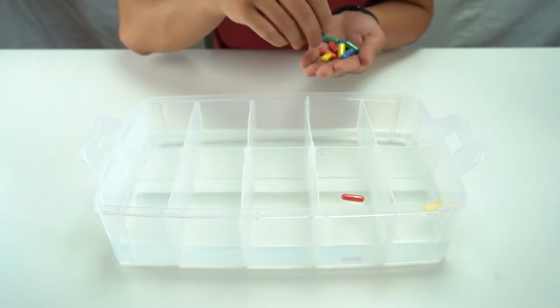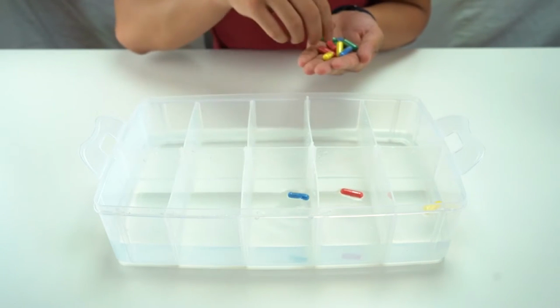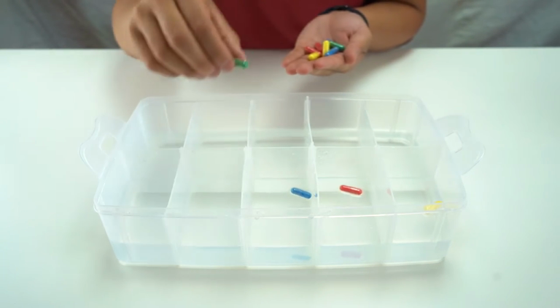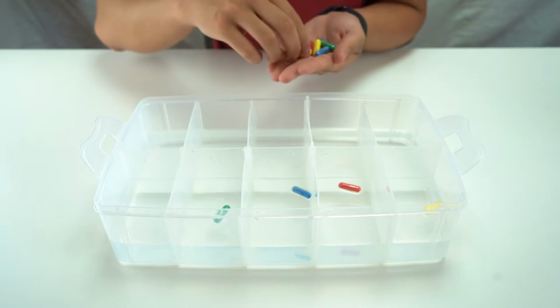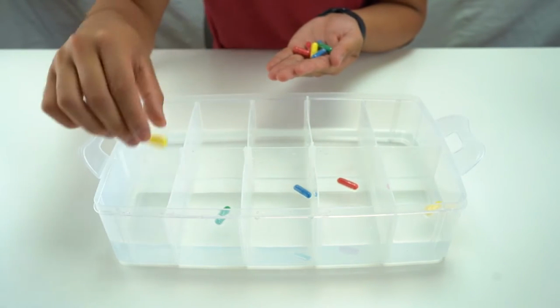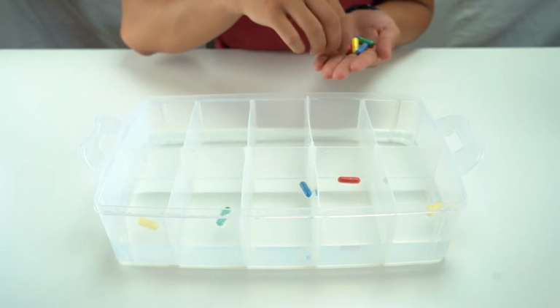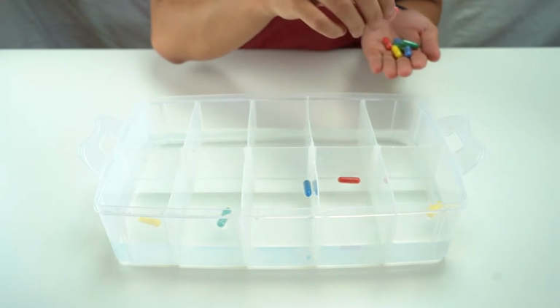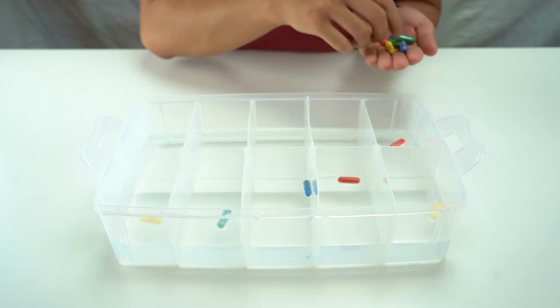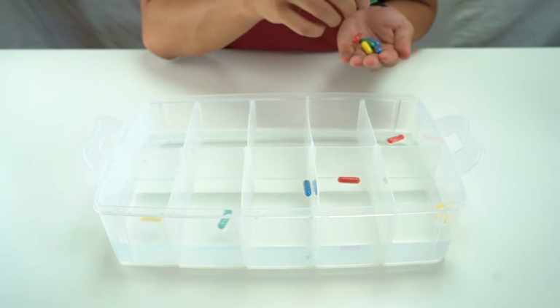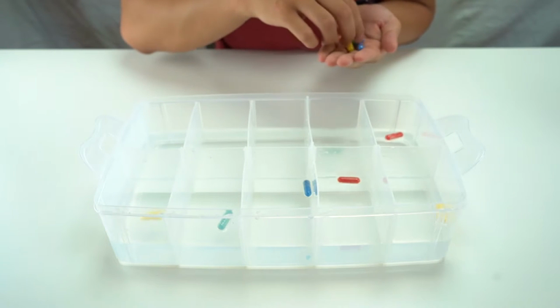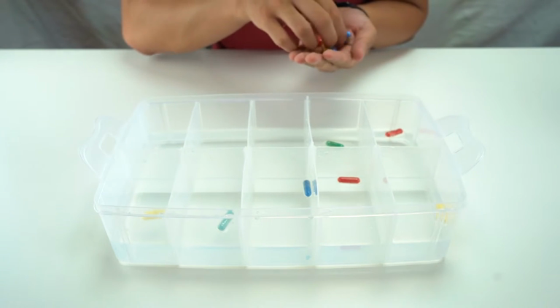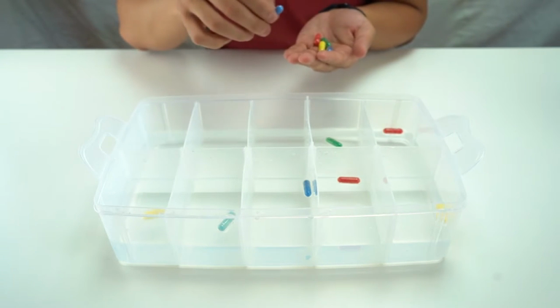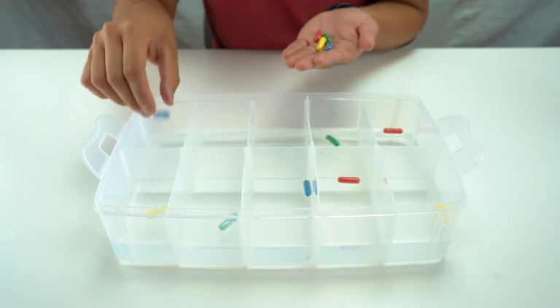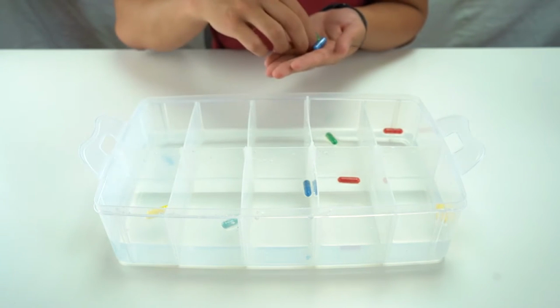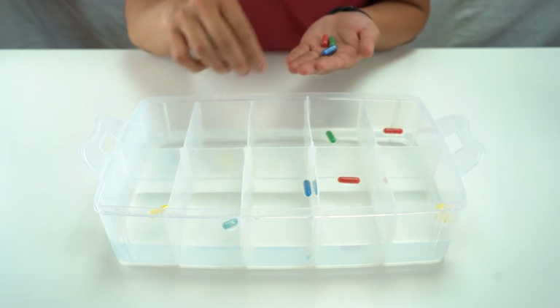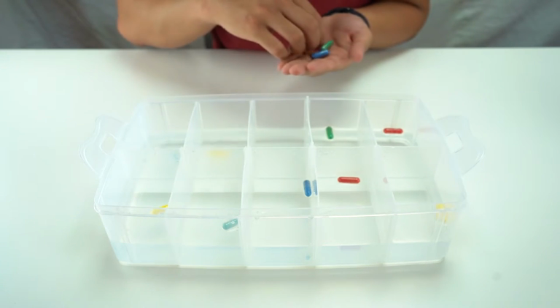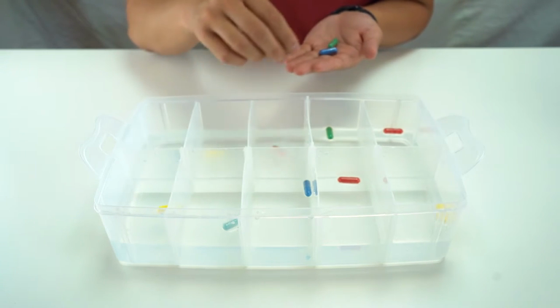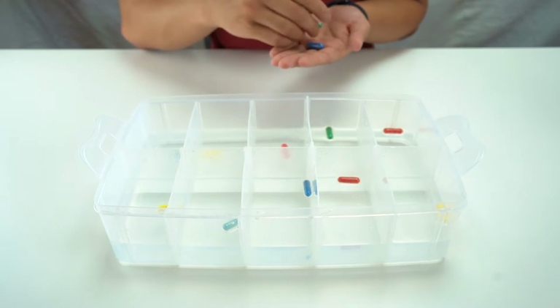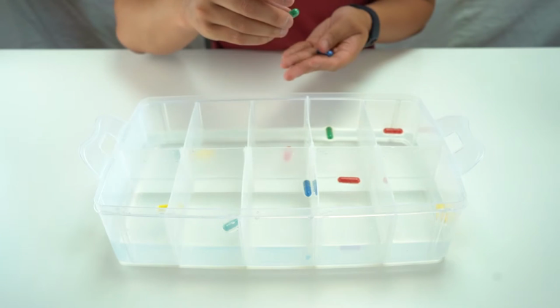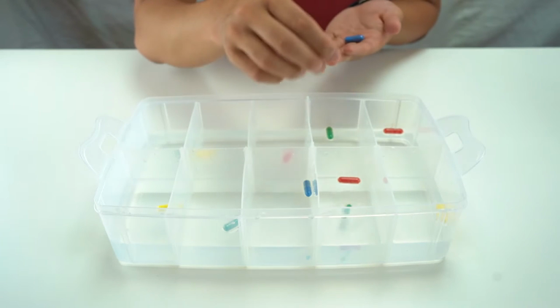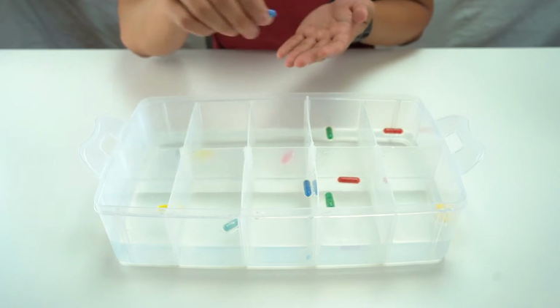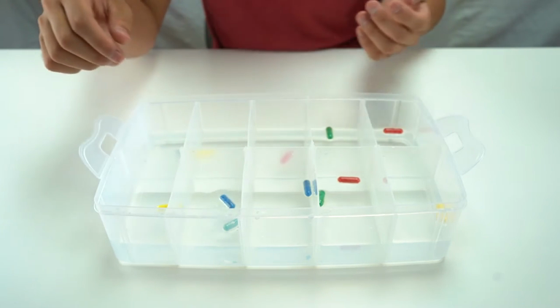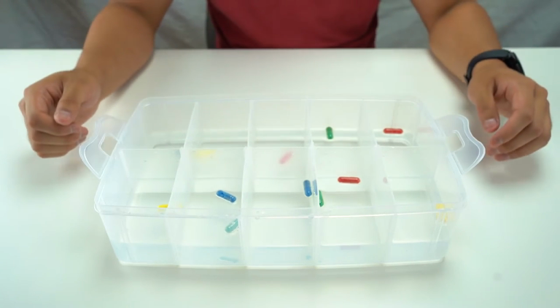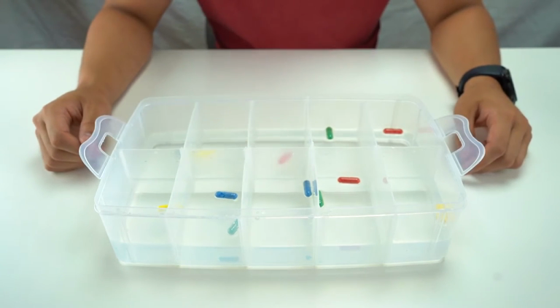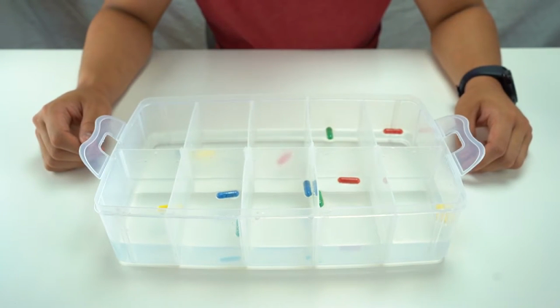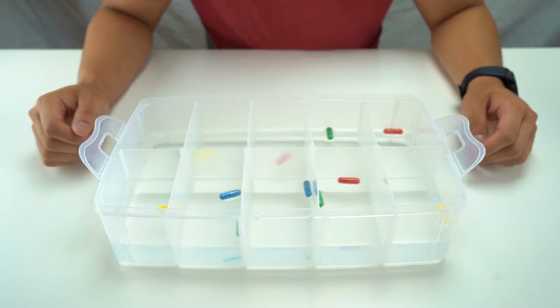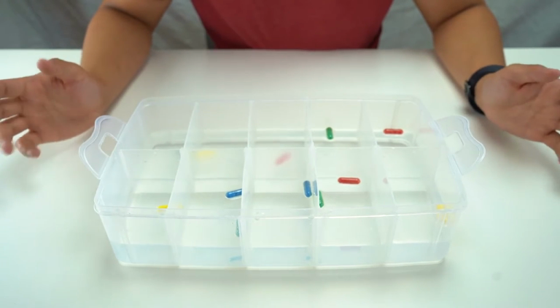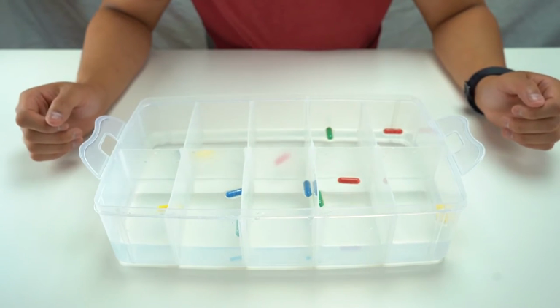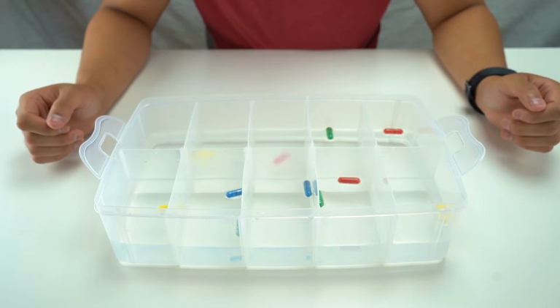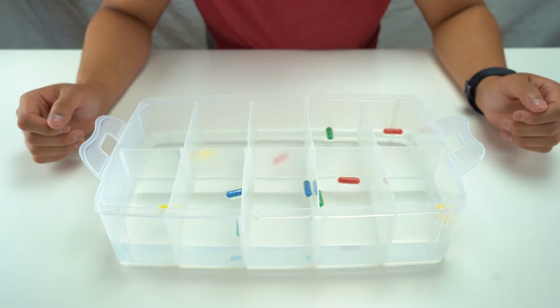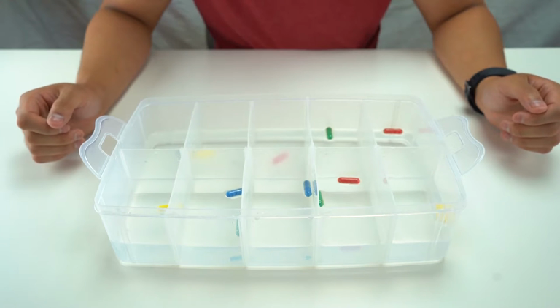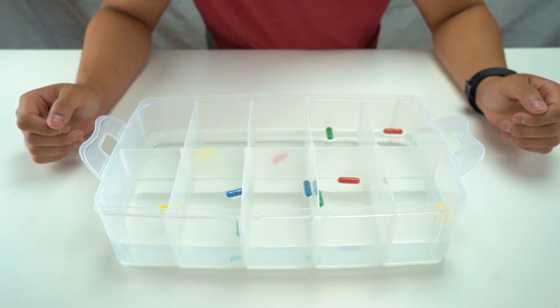I'm going to throw these in, mixing the colors up. I'll put this one here and this one over here. All right, it'll take a little bit of time so I'm going to step away and come back and check on this later.